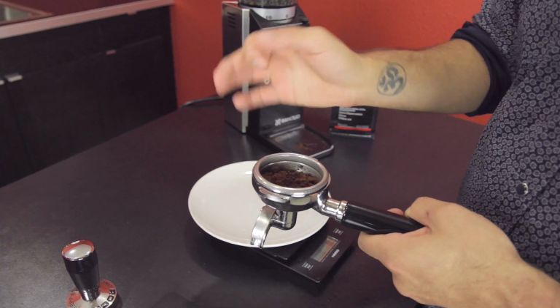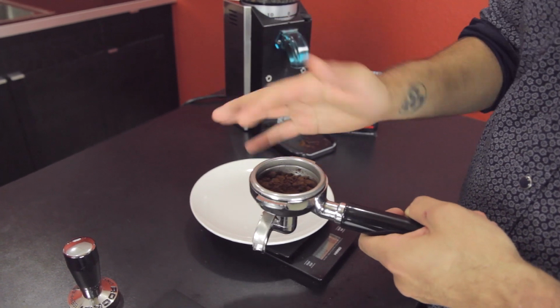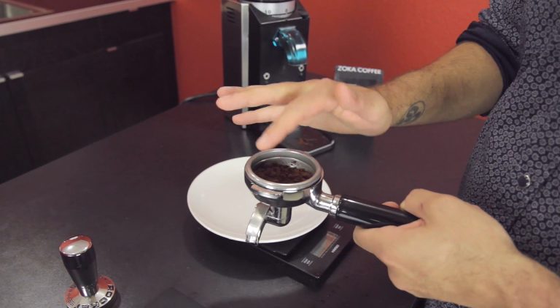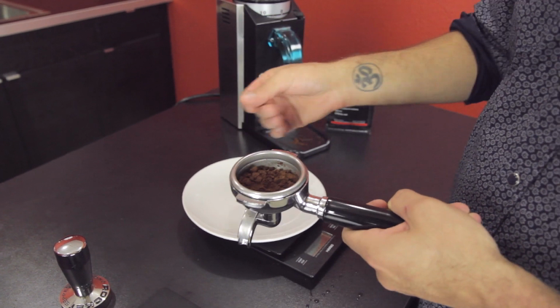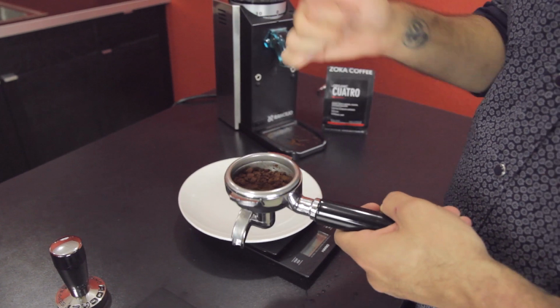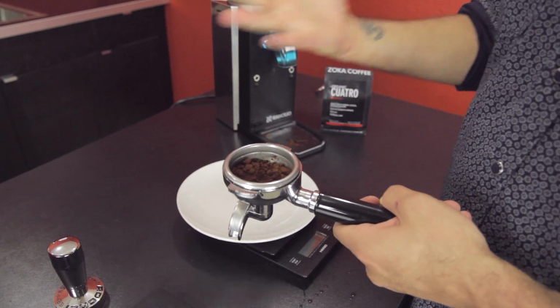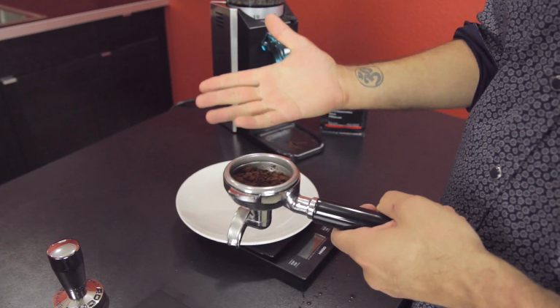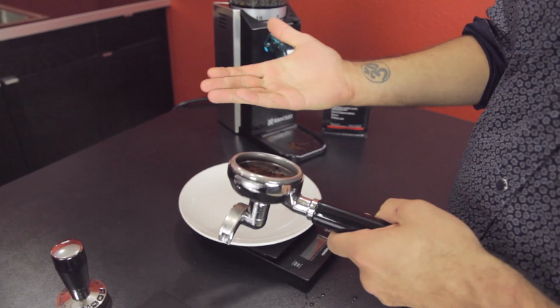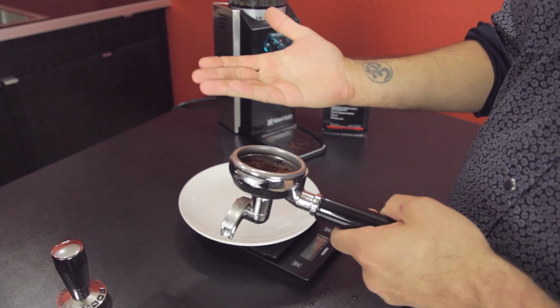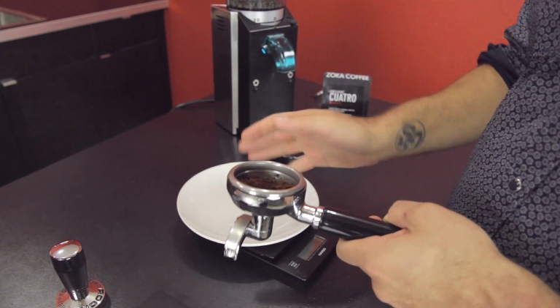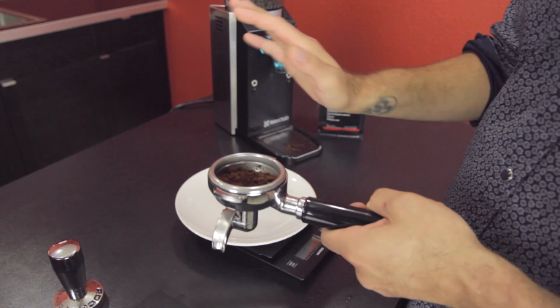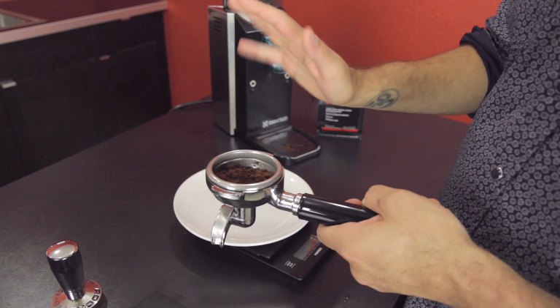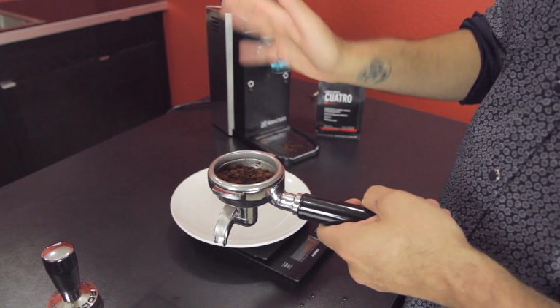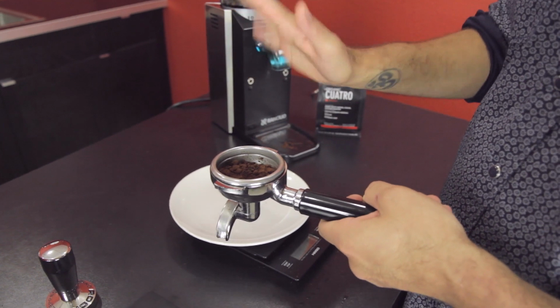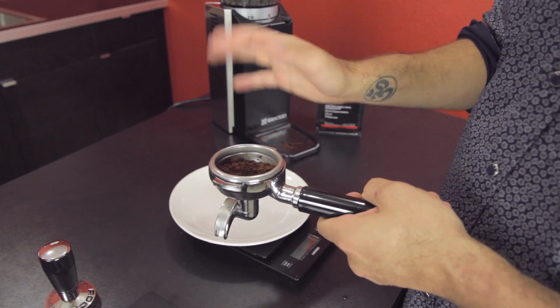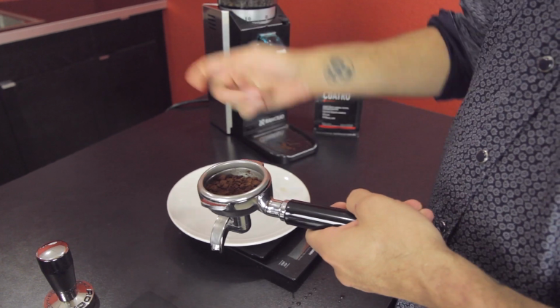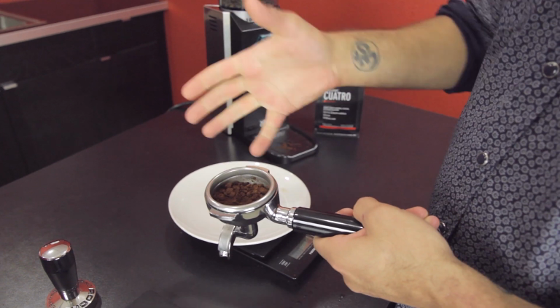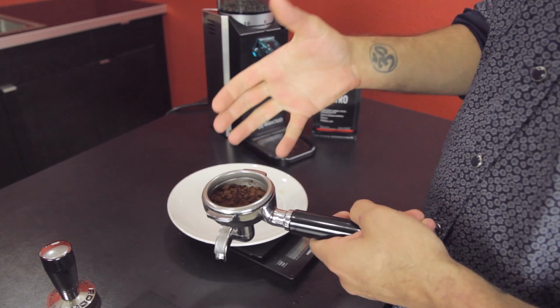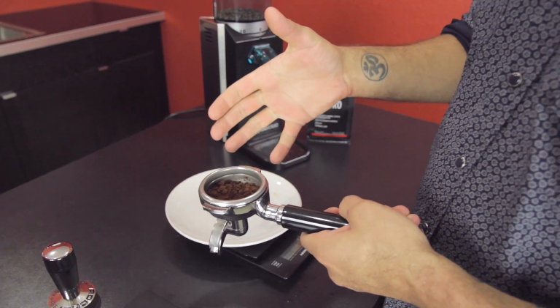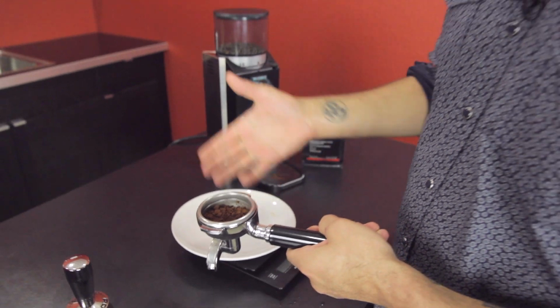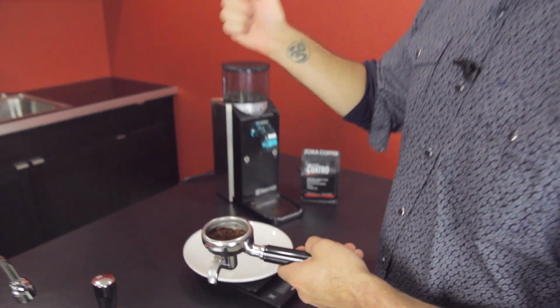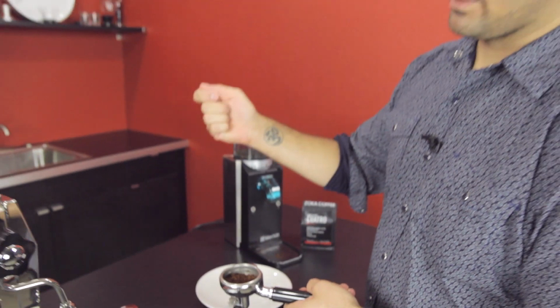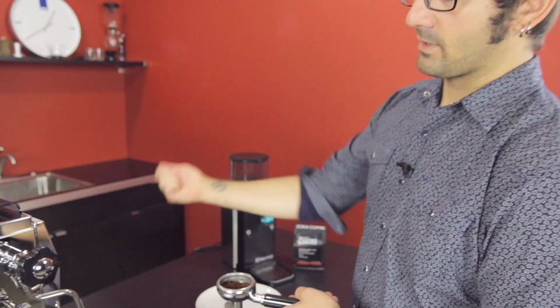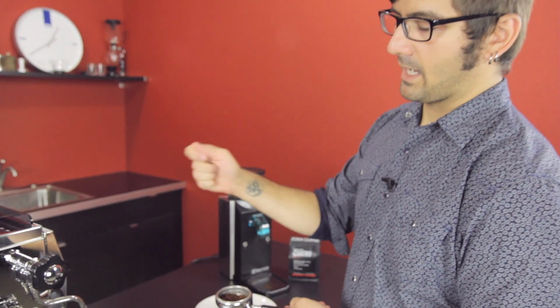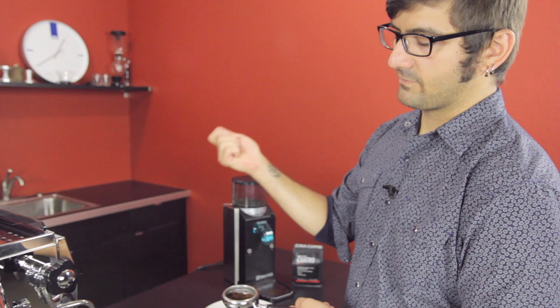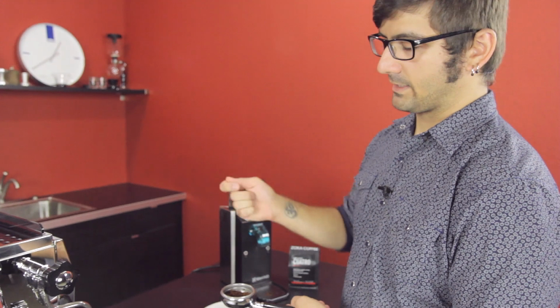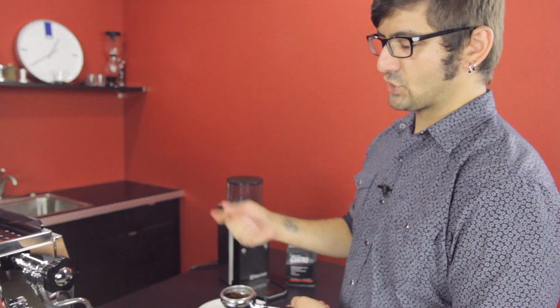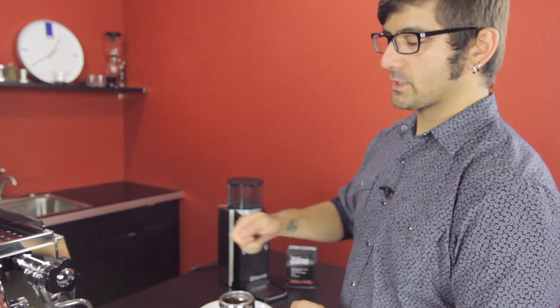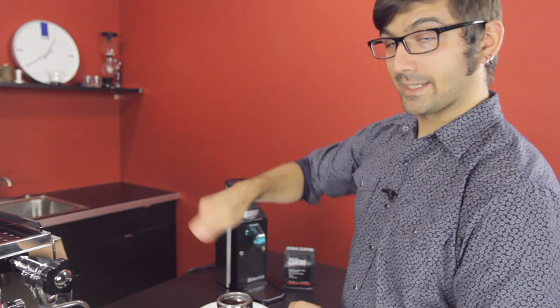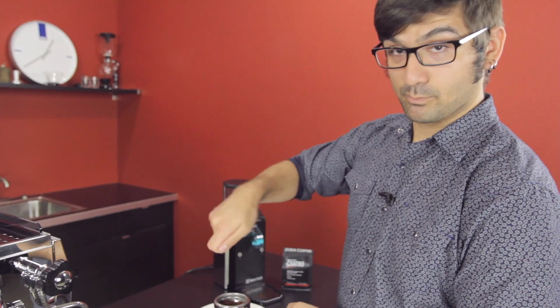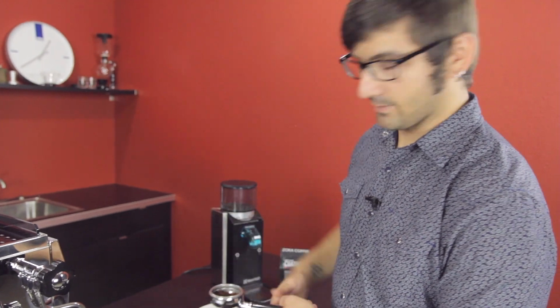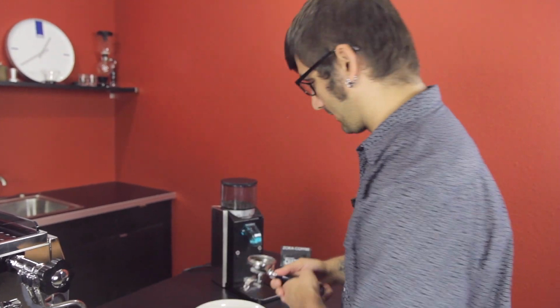If it's for yourself that's fine, but if you're making coffee for other people and they're like, 'fingers in my food,' then grind into a cup, take a little fork, a knife, a skewer or something, and just break those clumps apart.